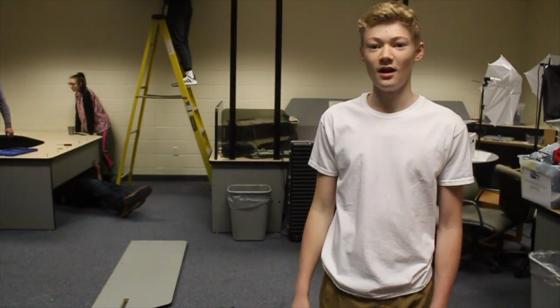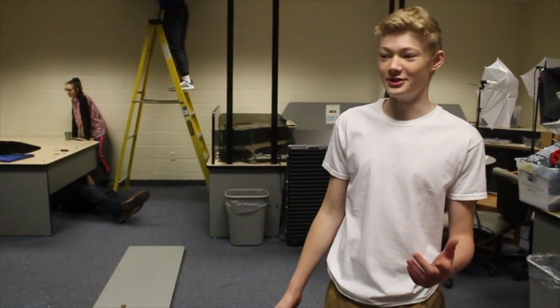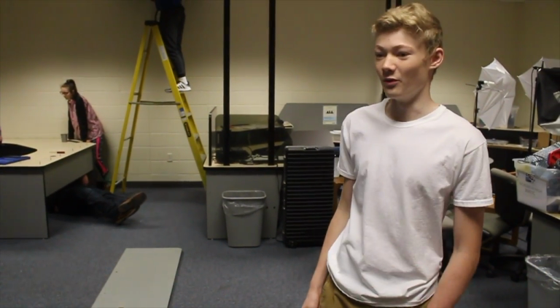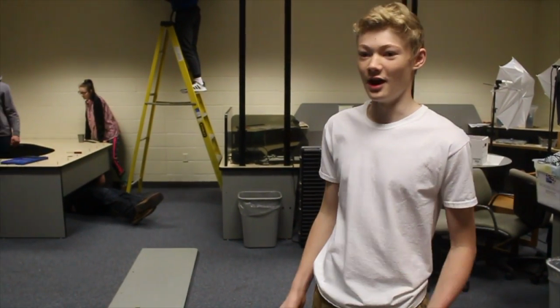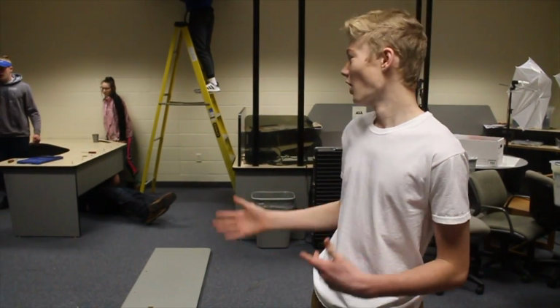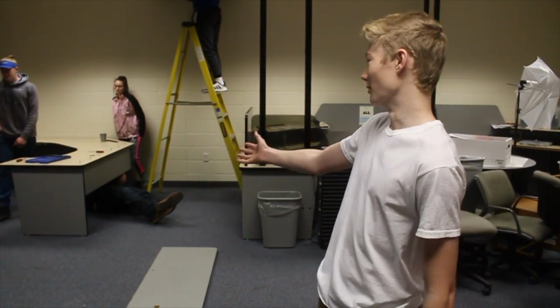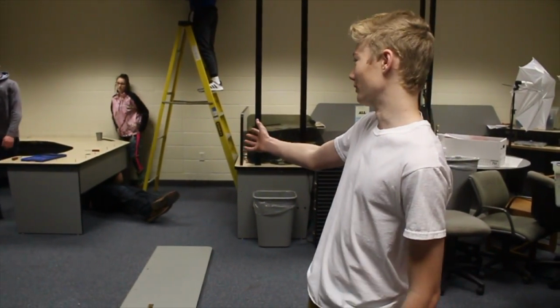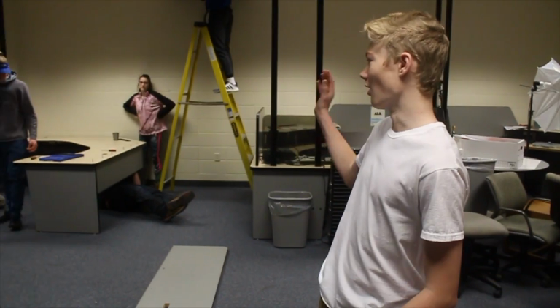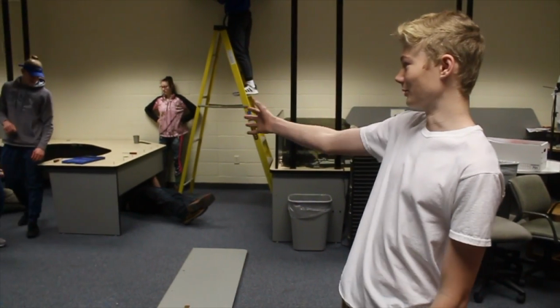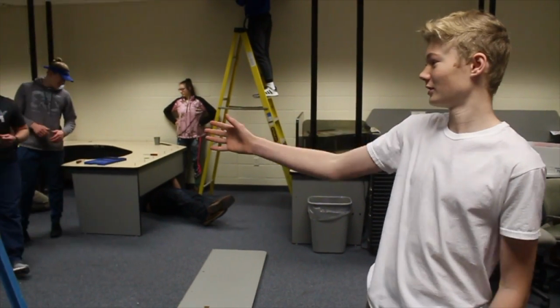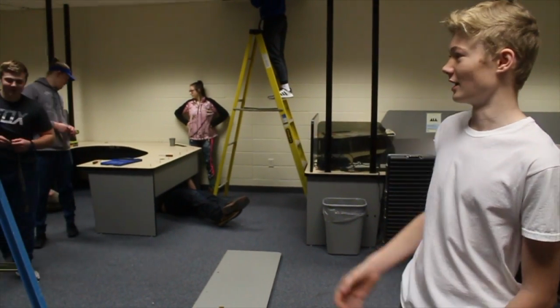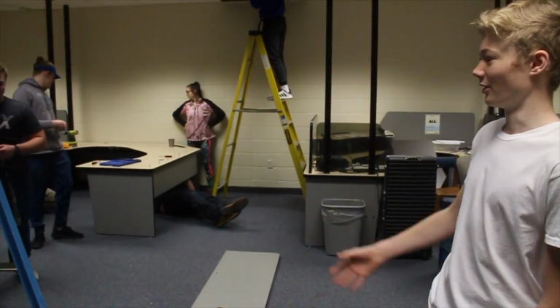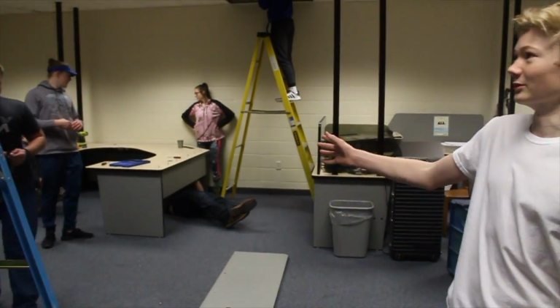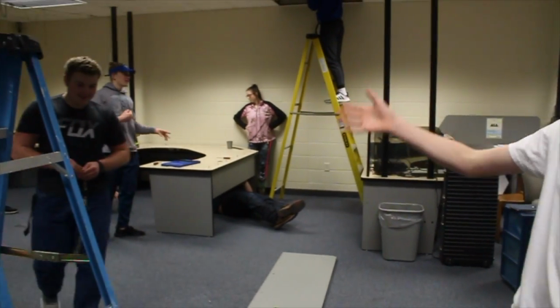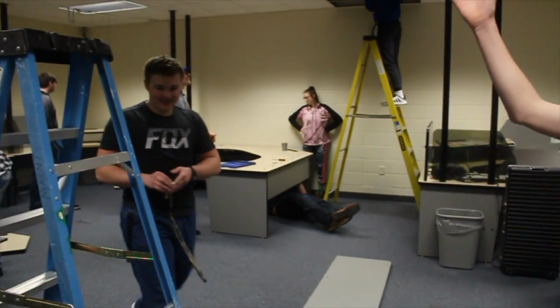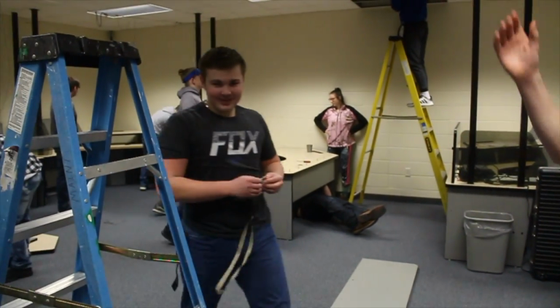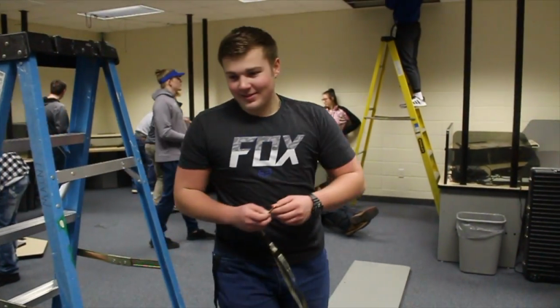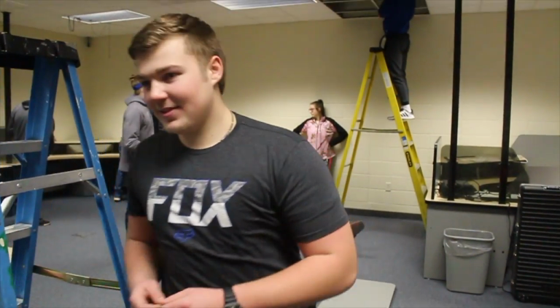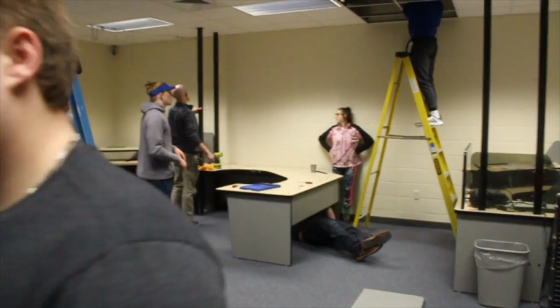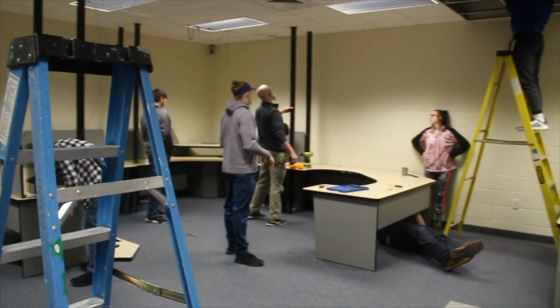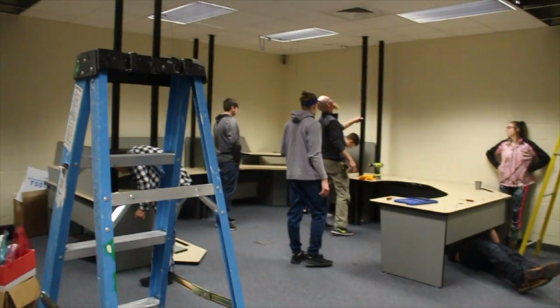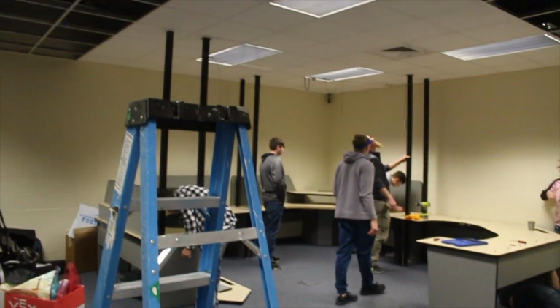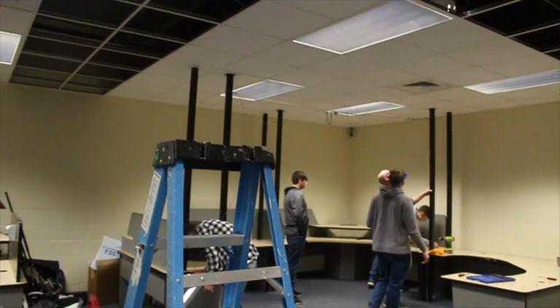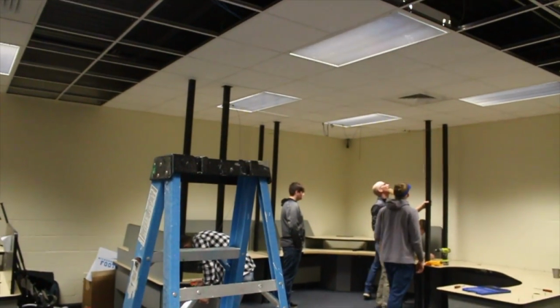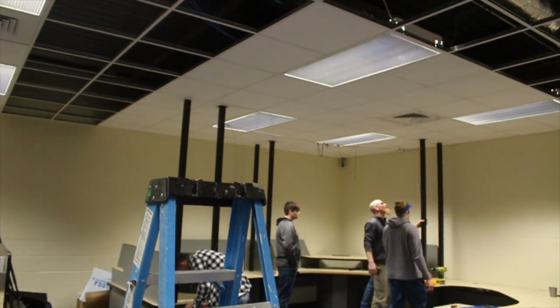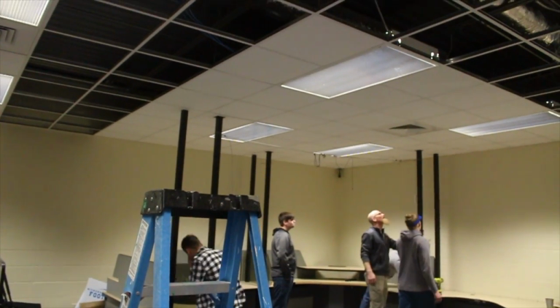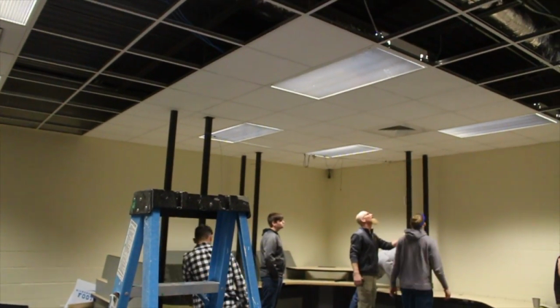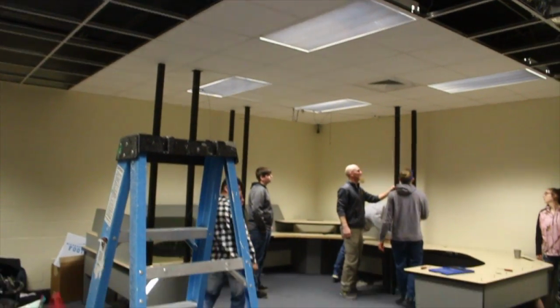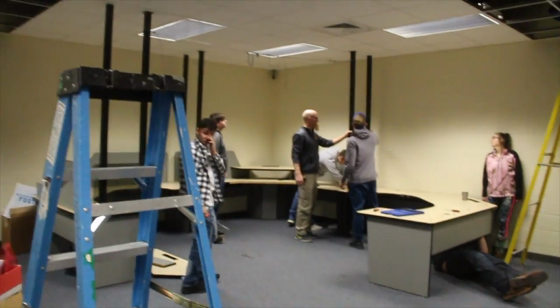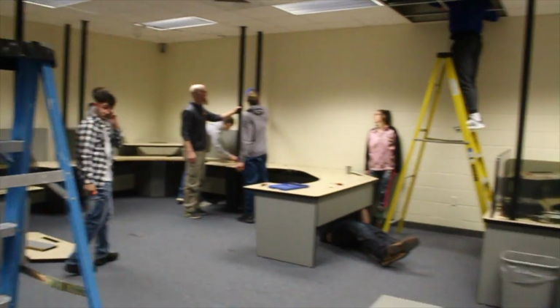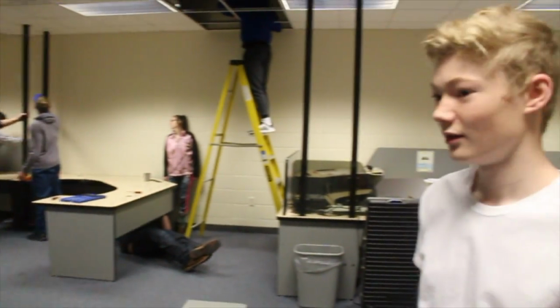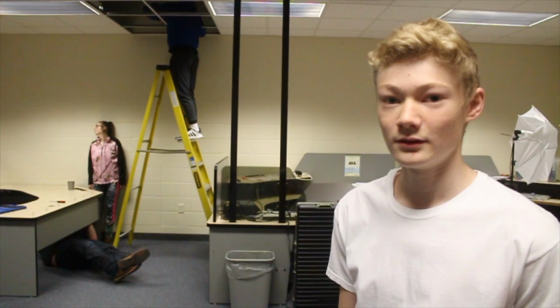Hey, this is Dan. We've removed all the cubicles inside the room and all the tables, and we are starting to remove the tiles and getting ready for our green room.